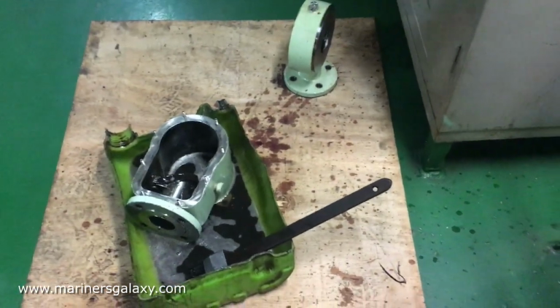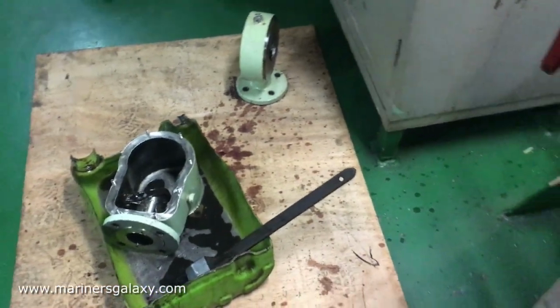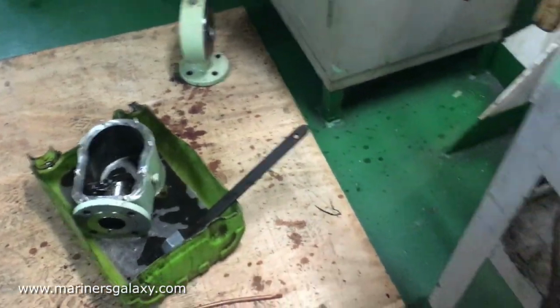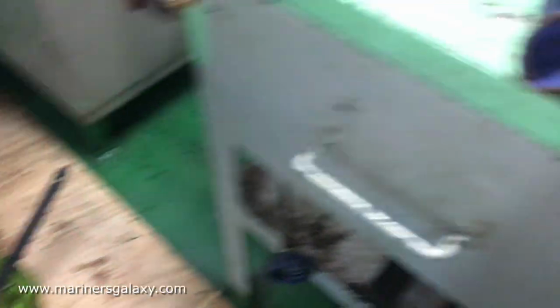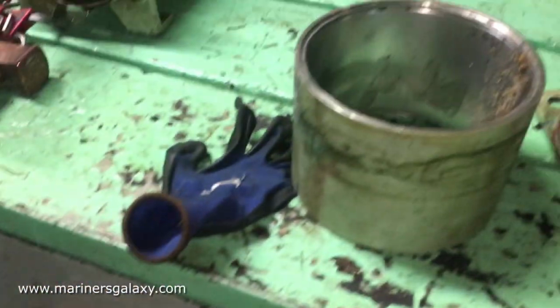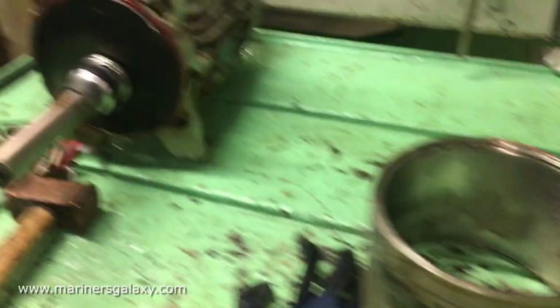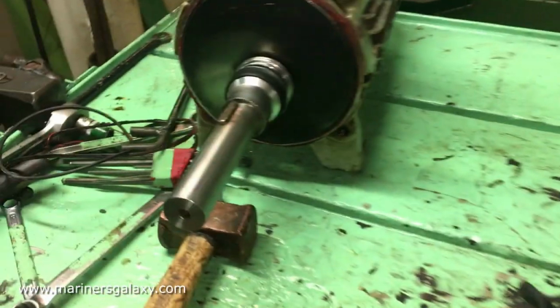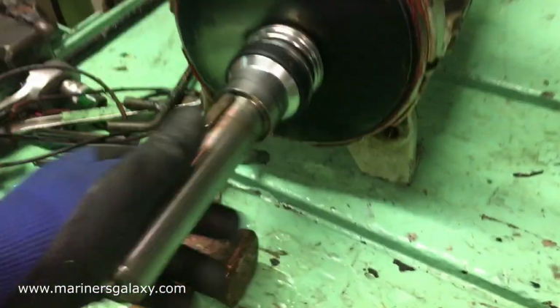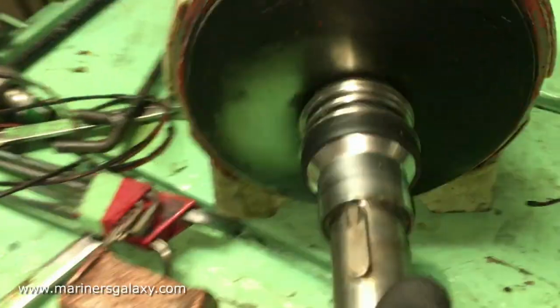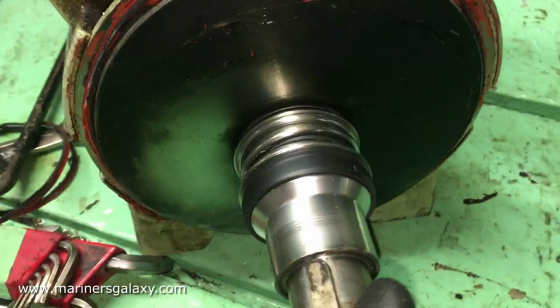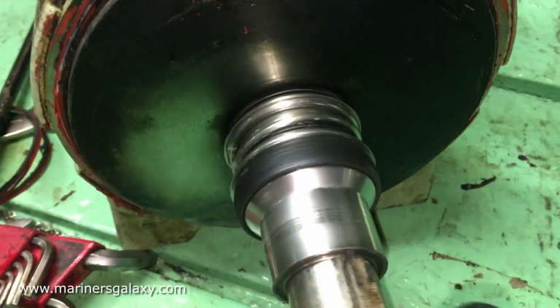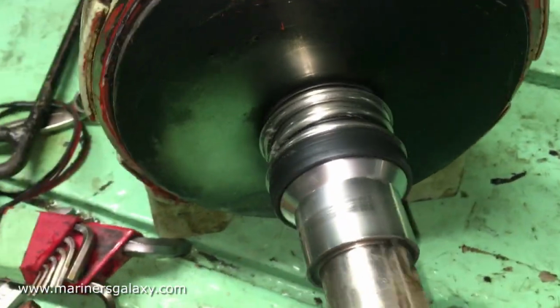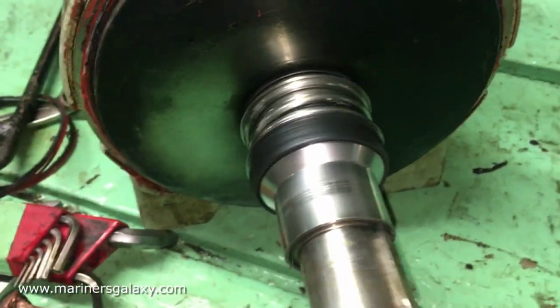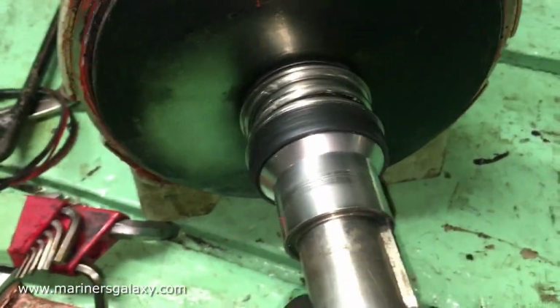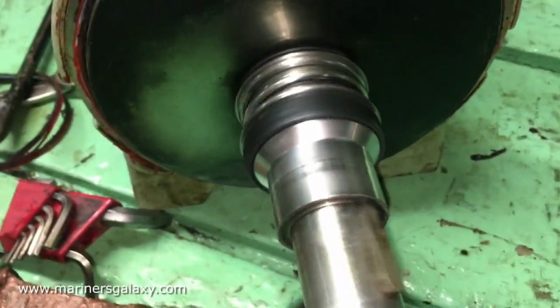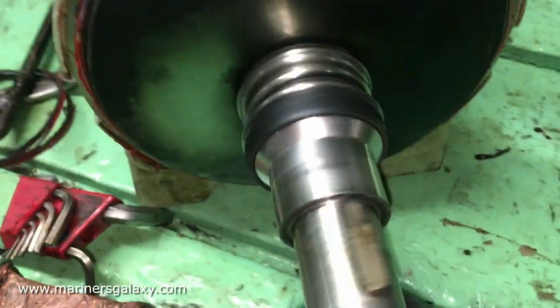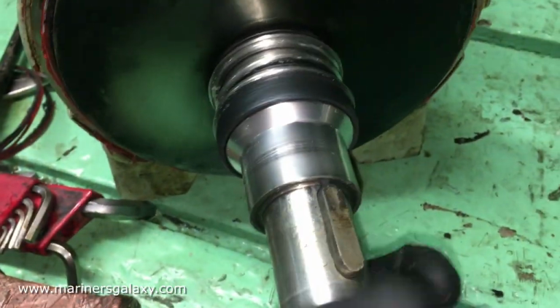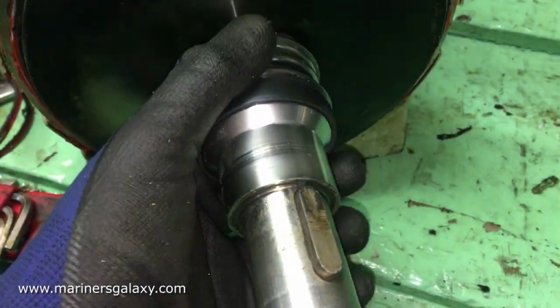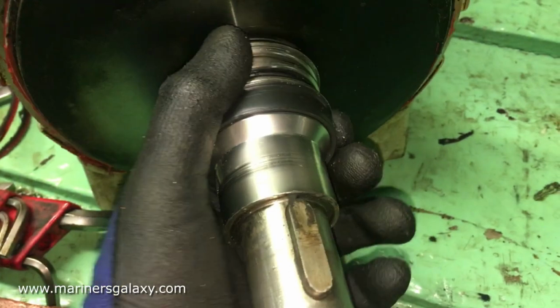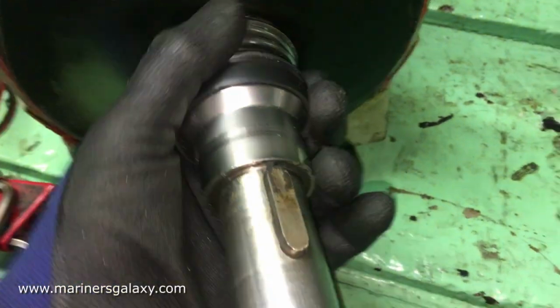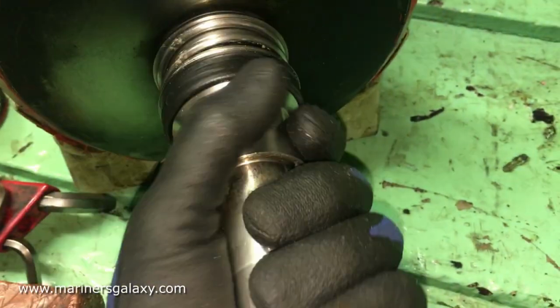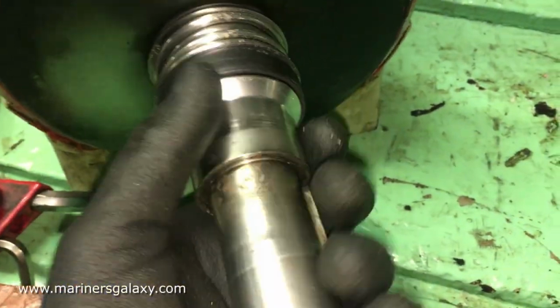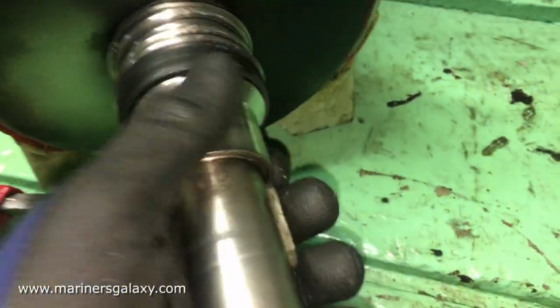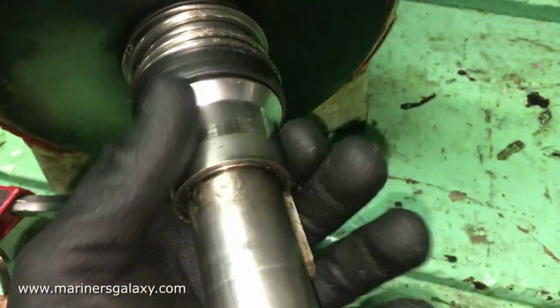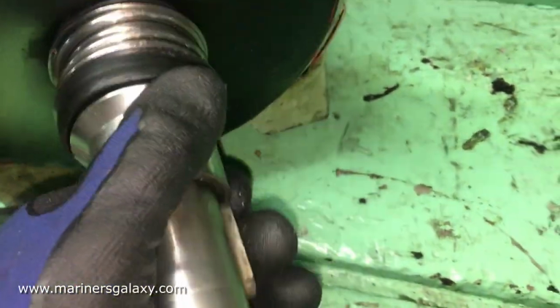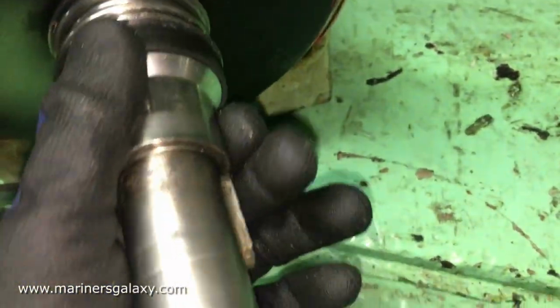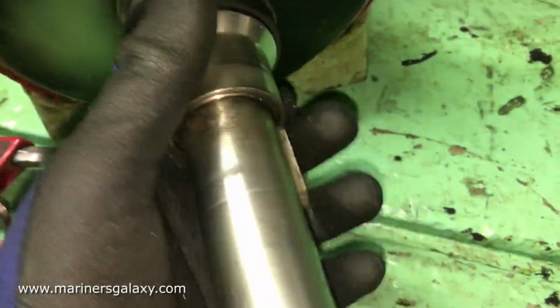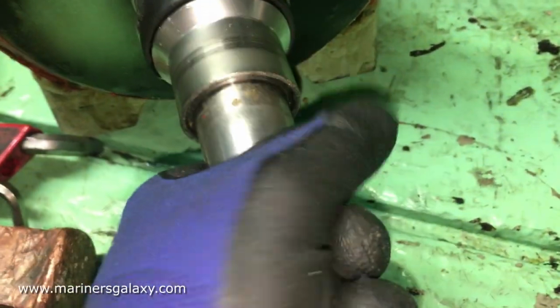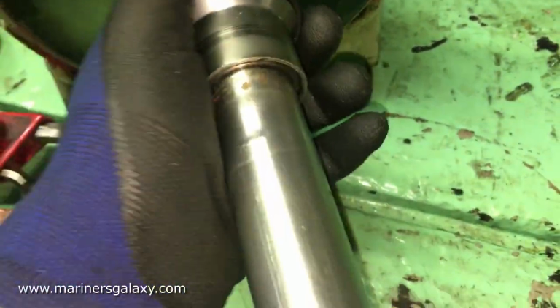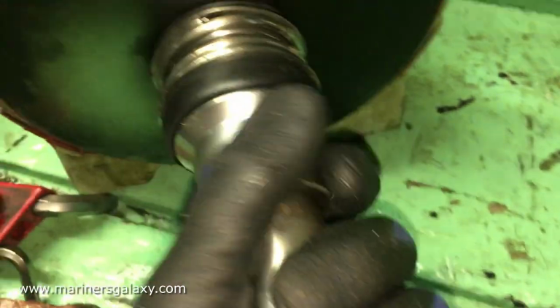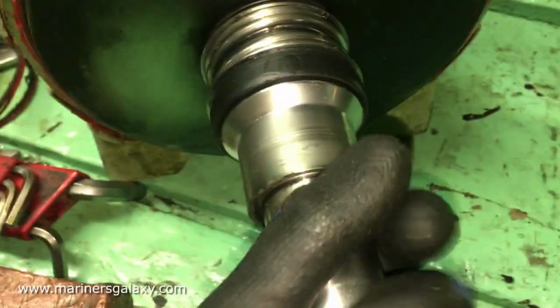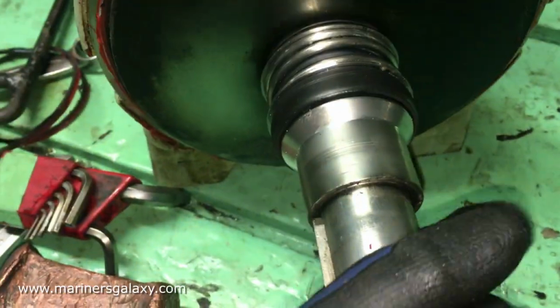This is the motor side — it has a single shaft only, and the bearing components are inside the motor. This one is the mechanical seal part, and this was leaking water as well, so we have to see what's wrong with it.